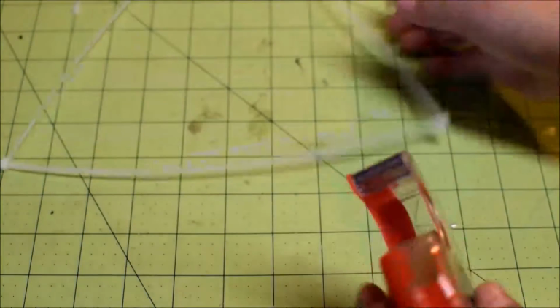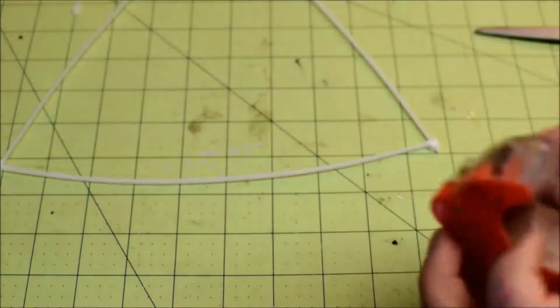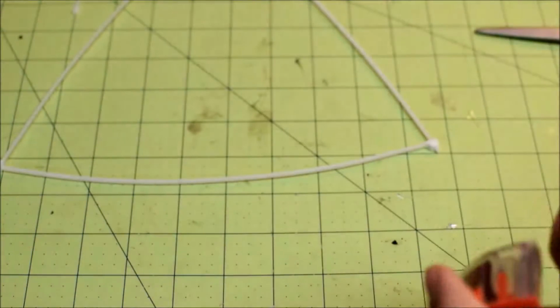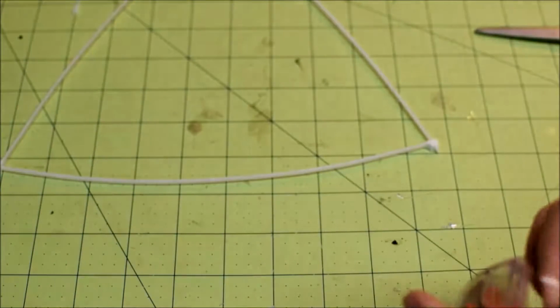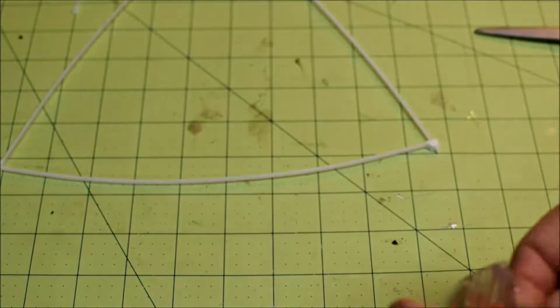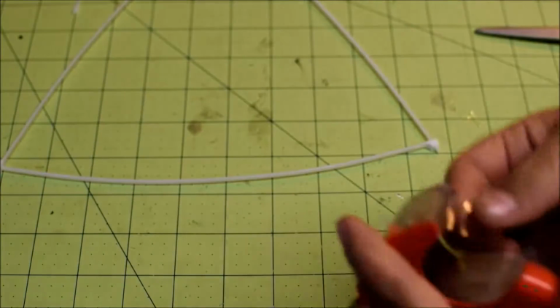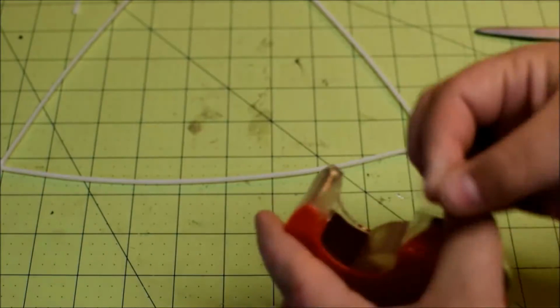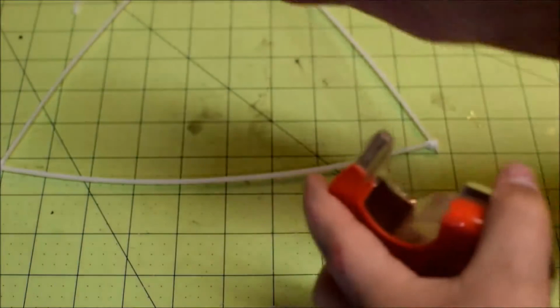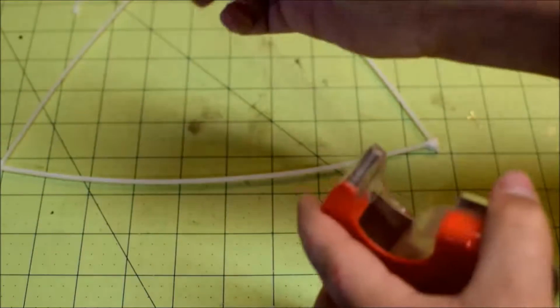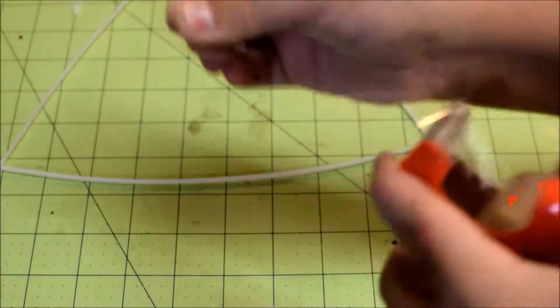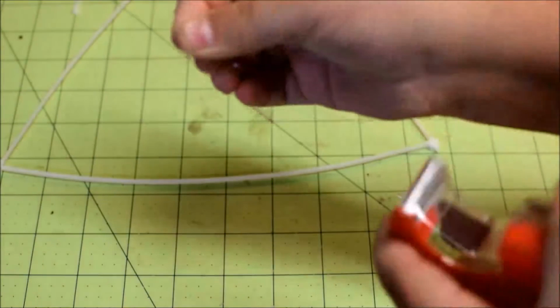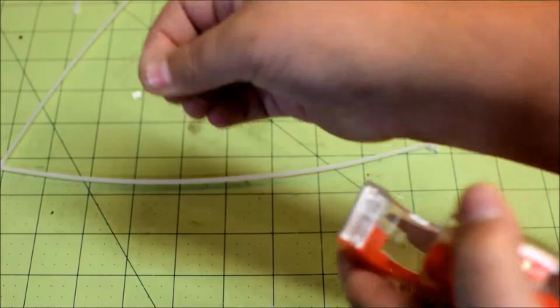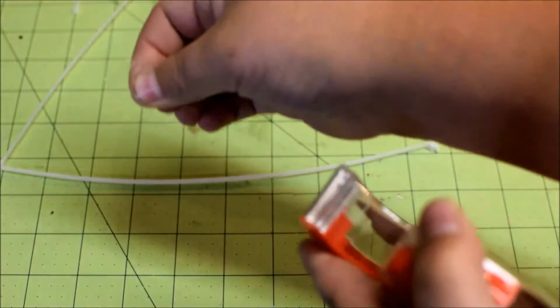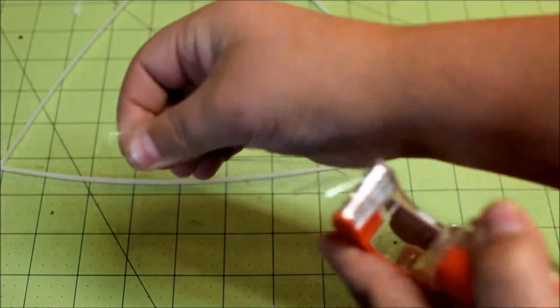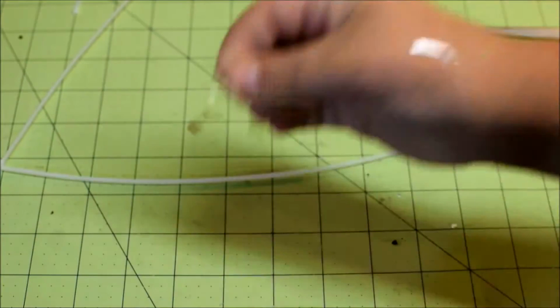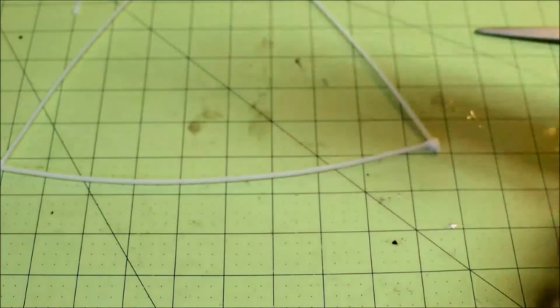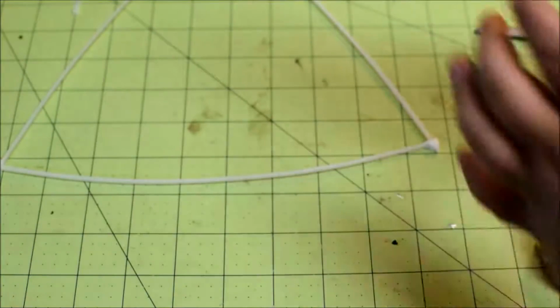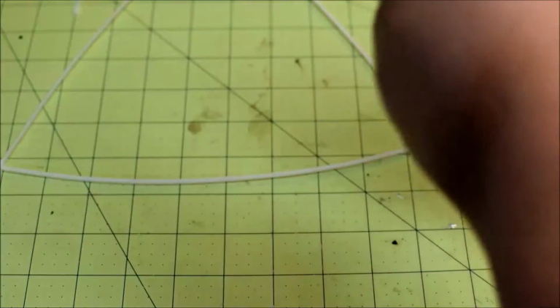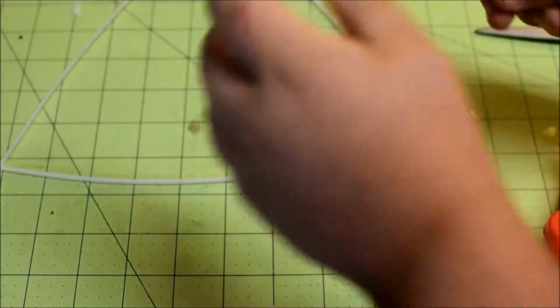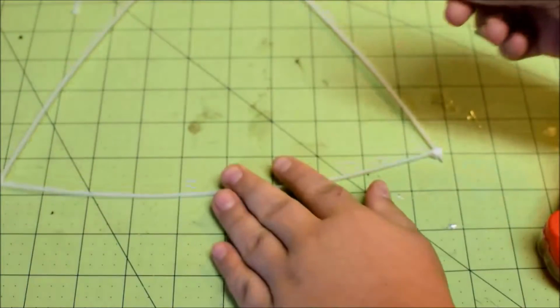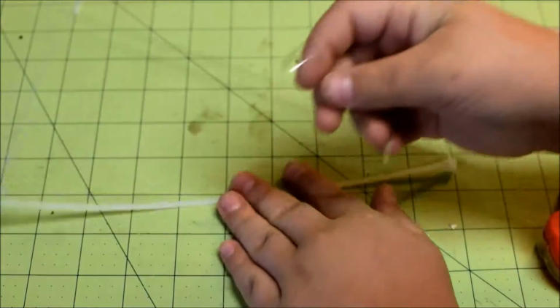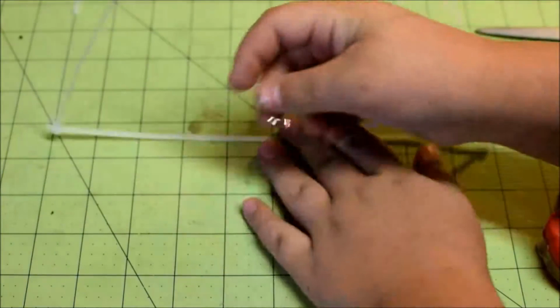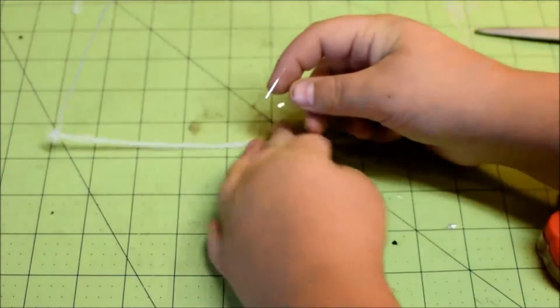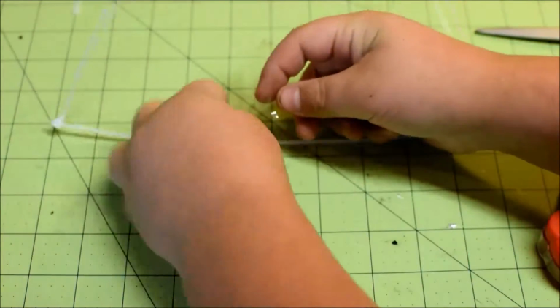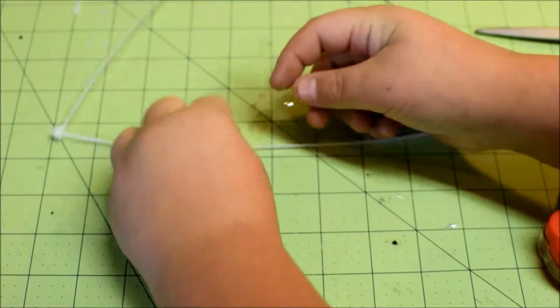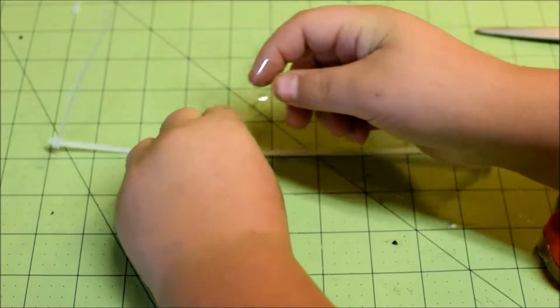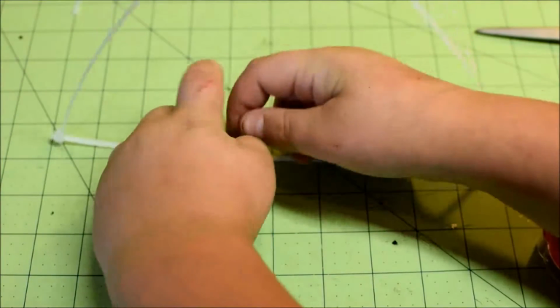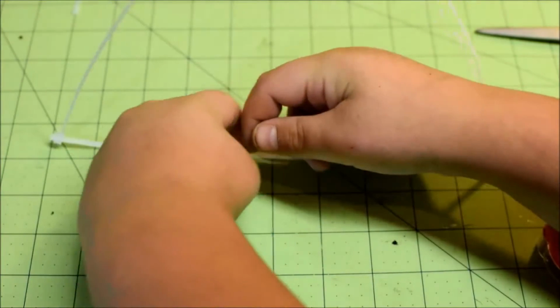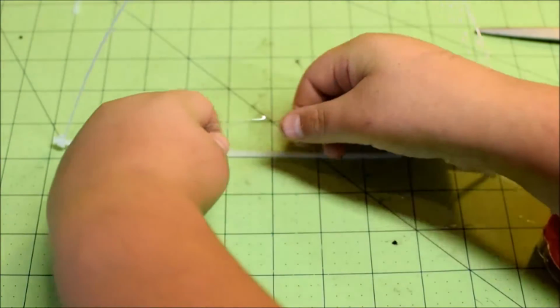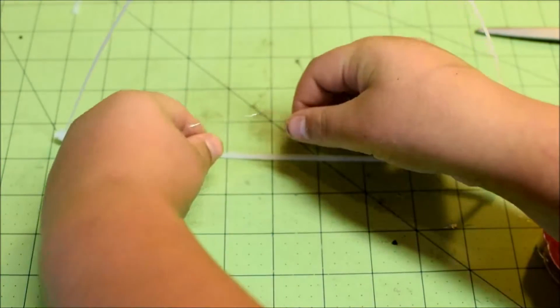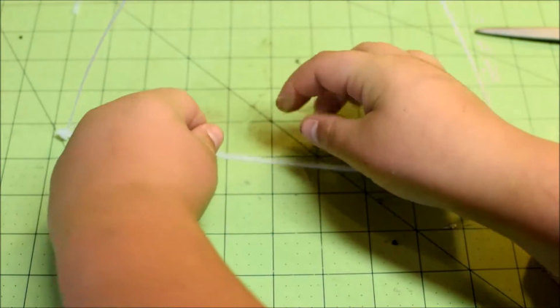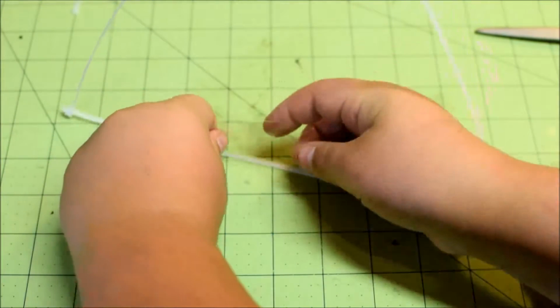What you do is take a pretty decent long strip — it's probably about five inches long — then you just layer a little air gate up vertically.